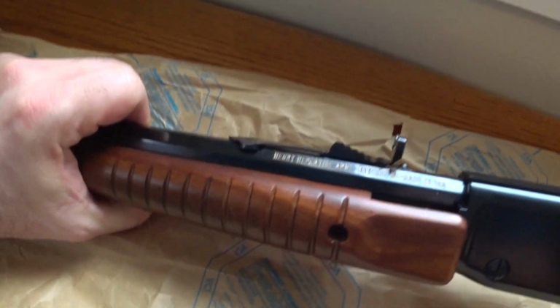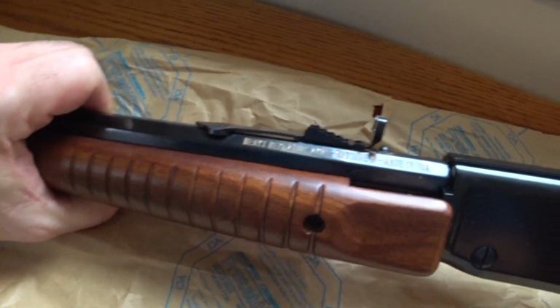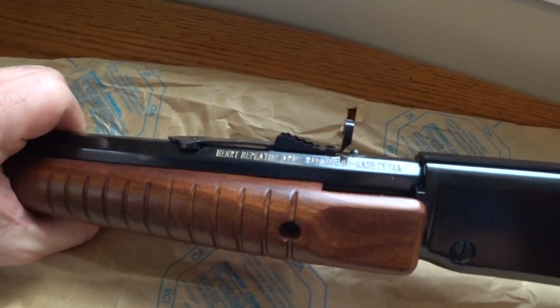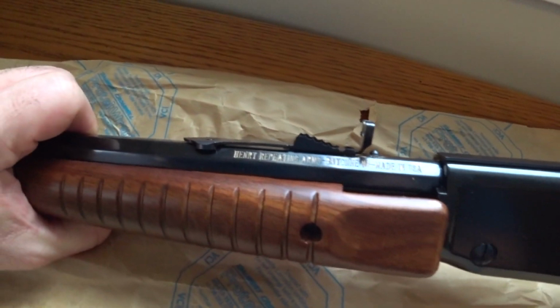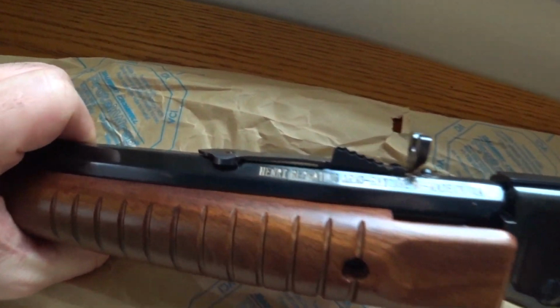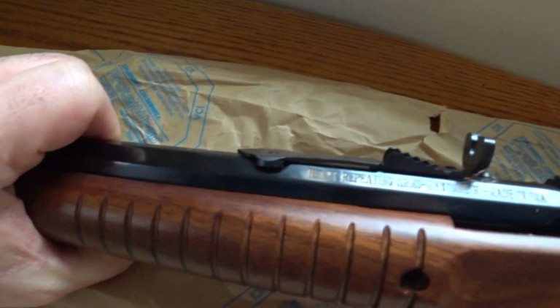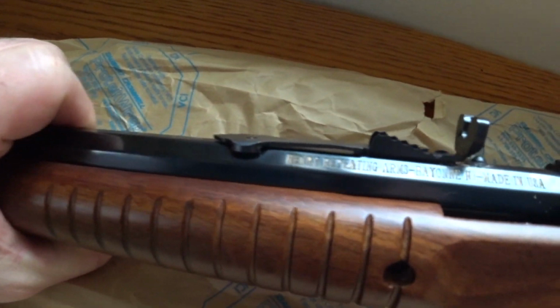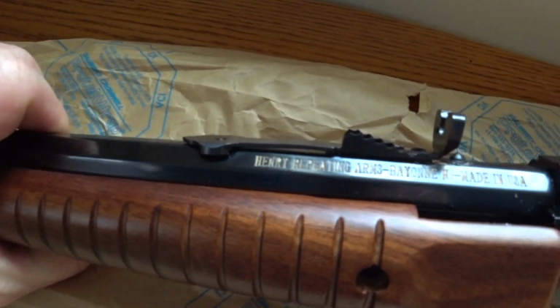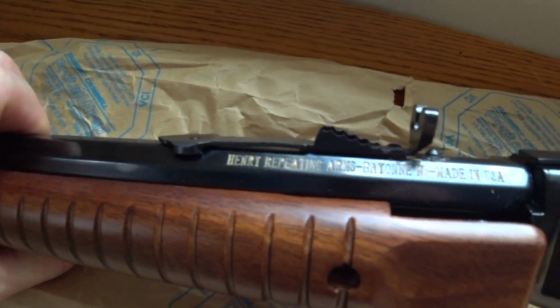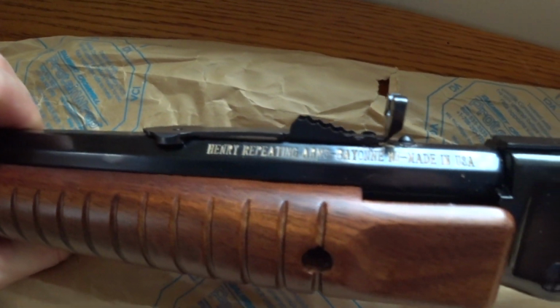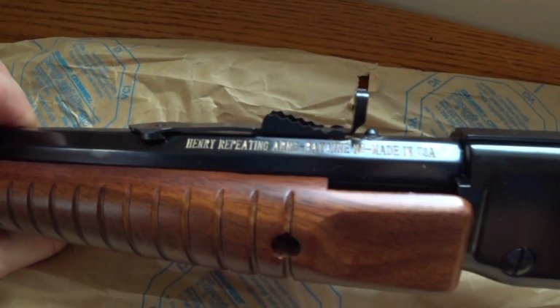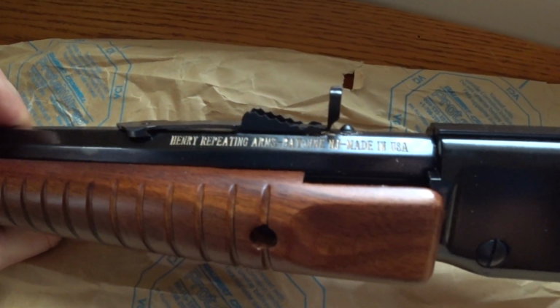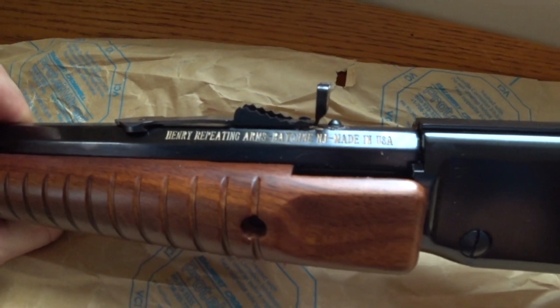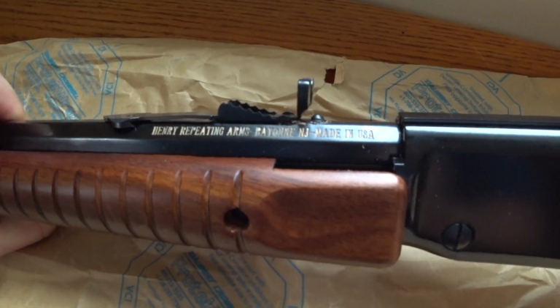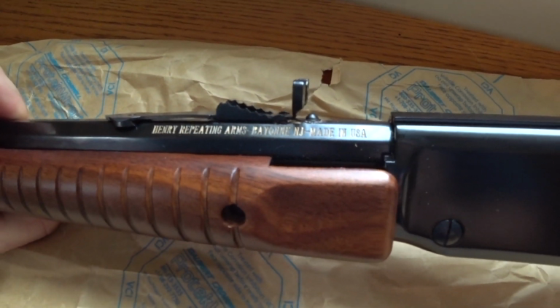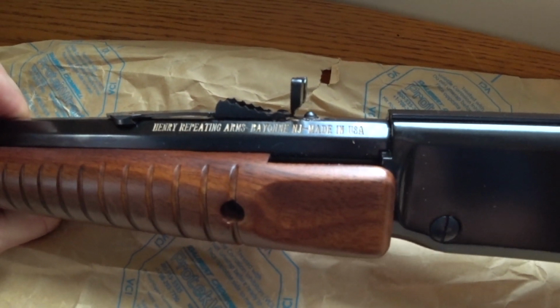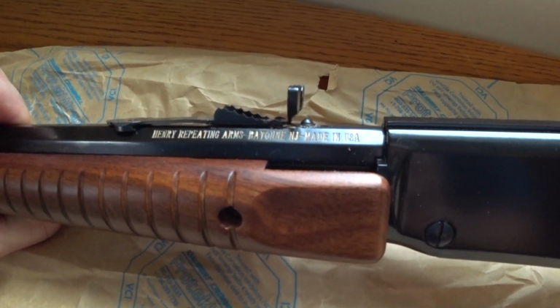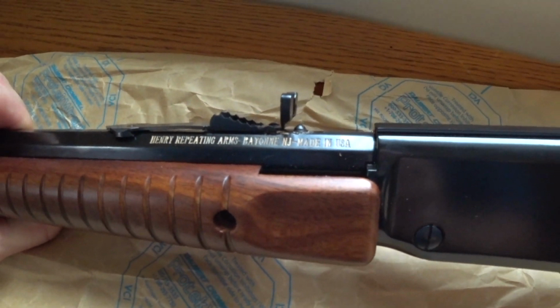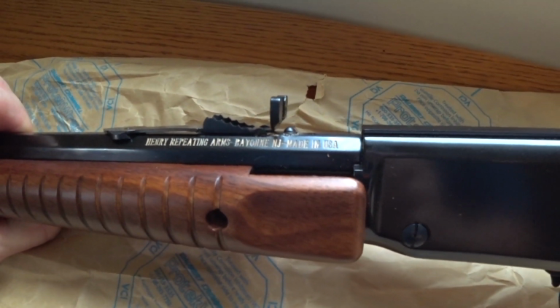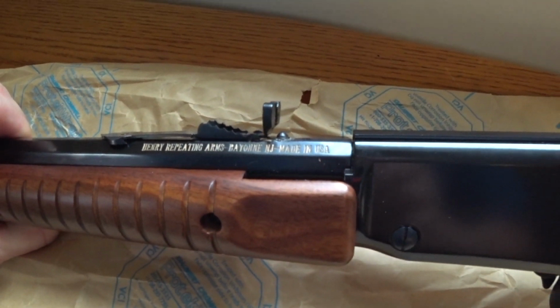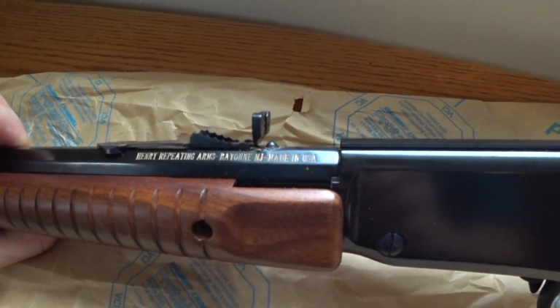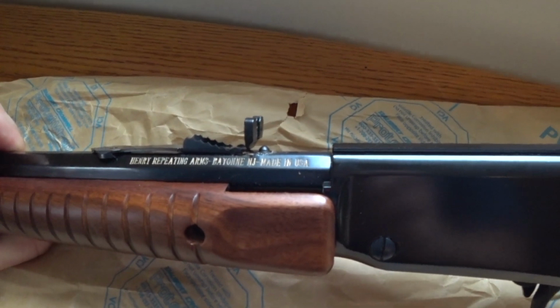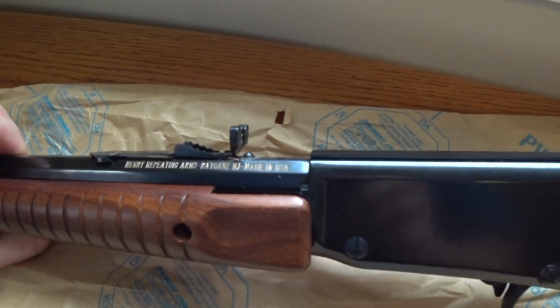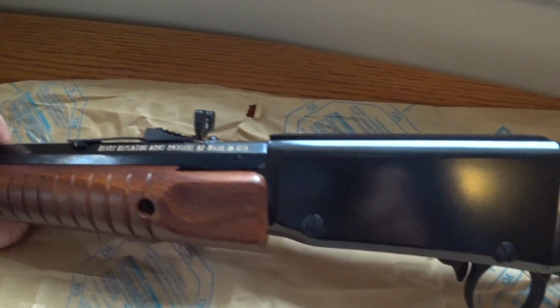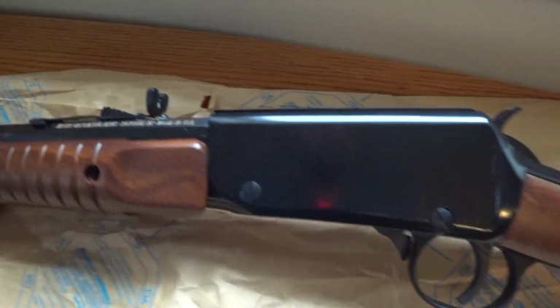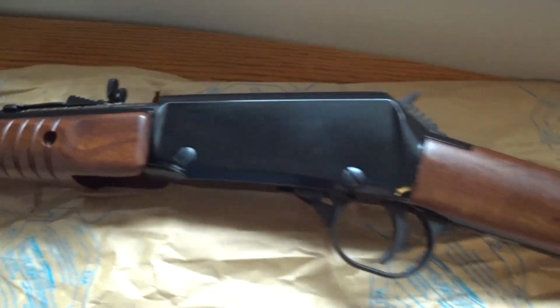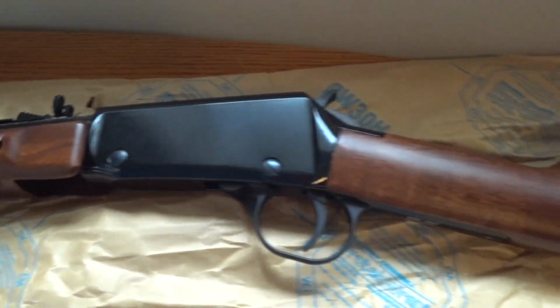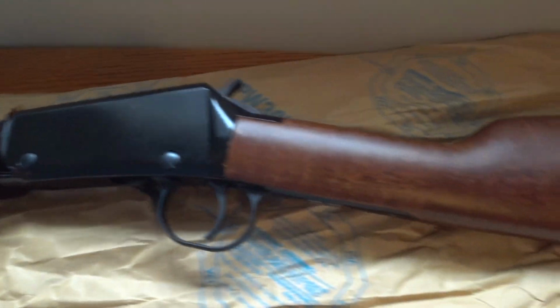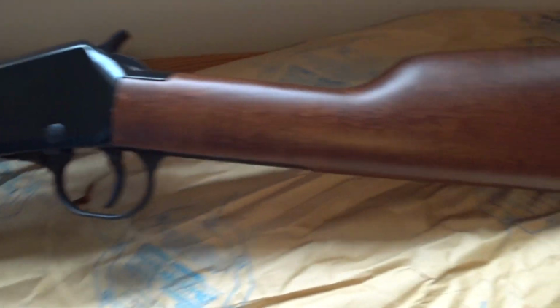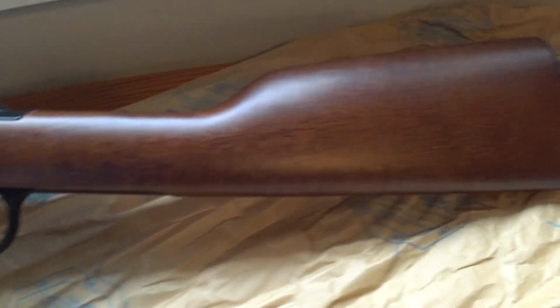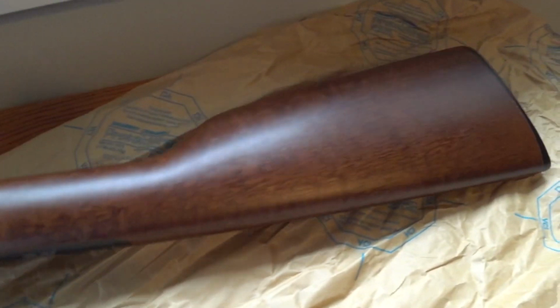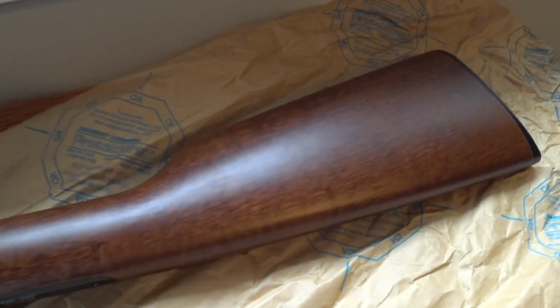We have the Henry Repeating Arms, Bayonne, New Jersey — made in the States. Another look at the rifle.